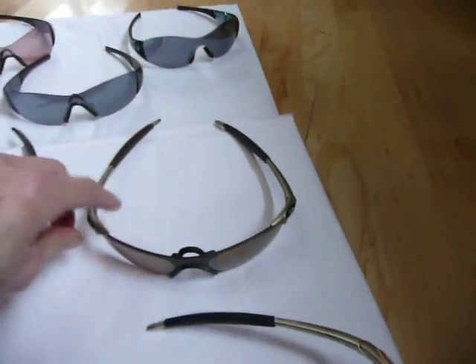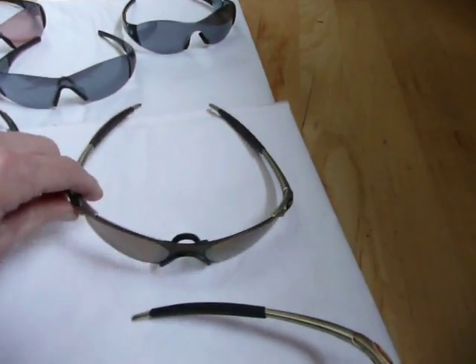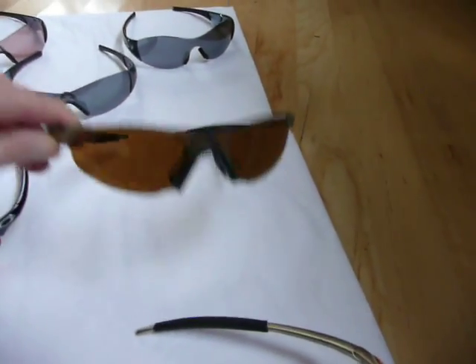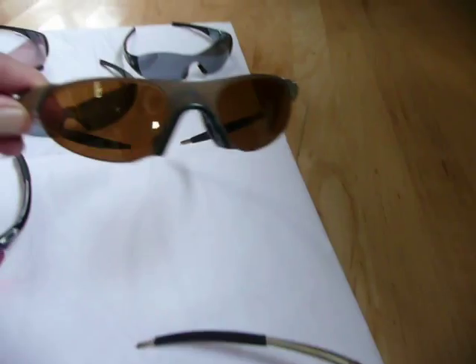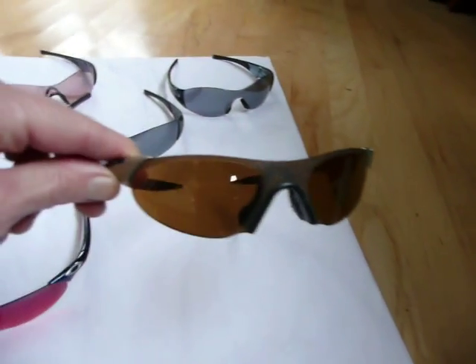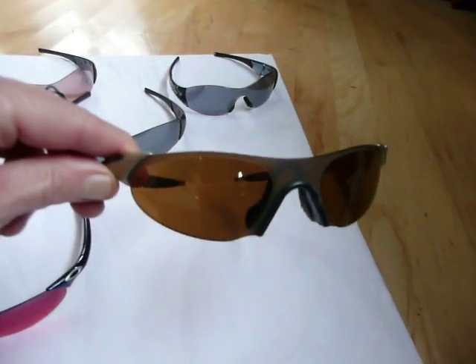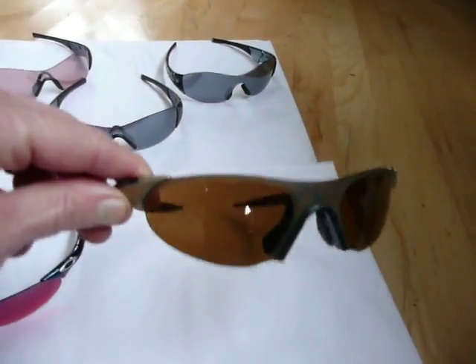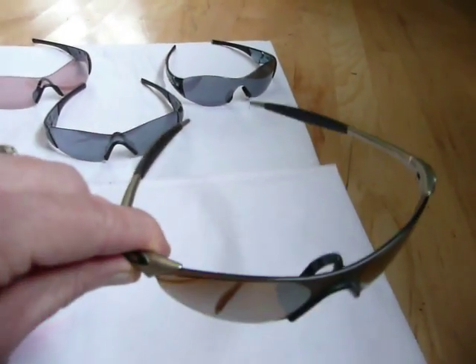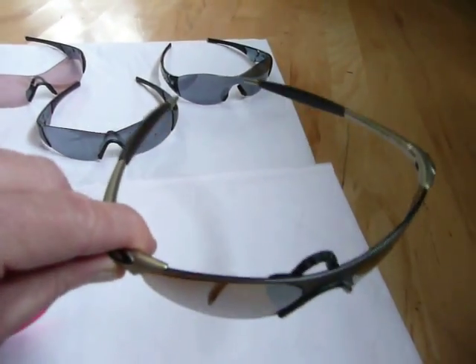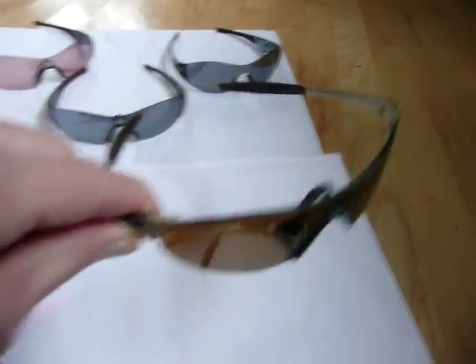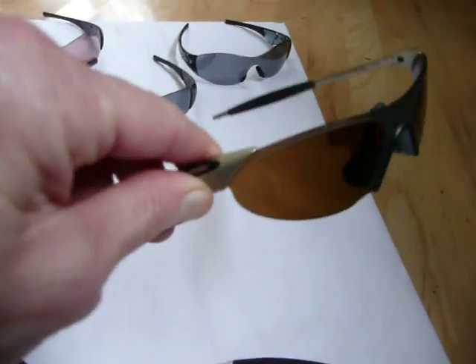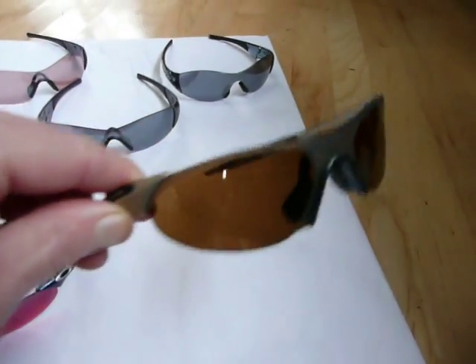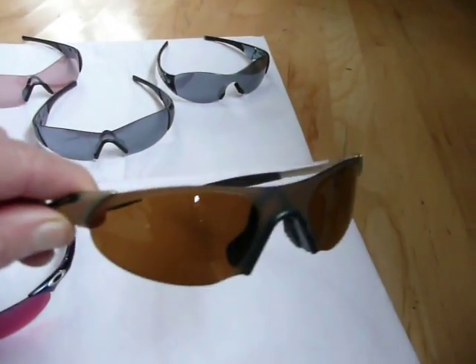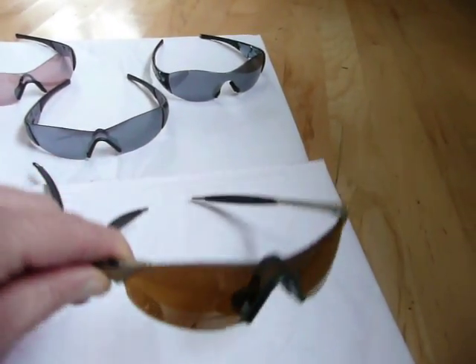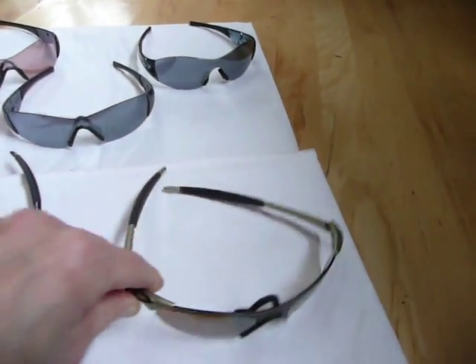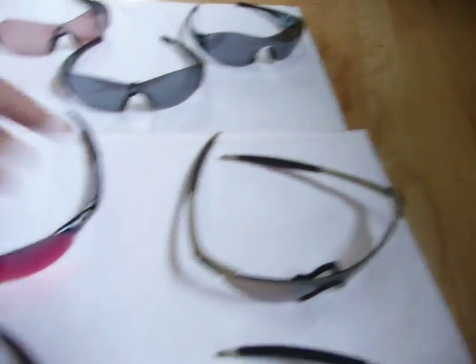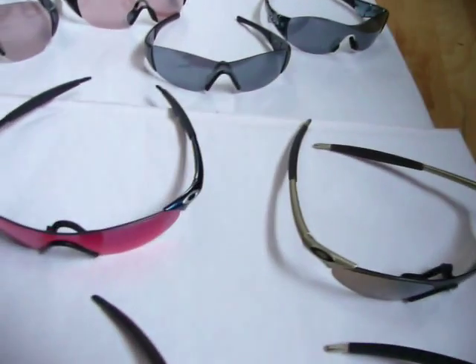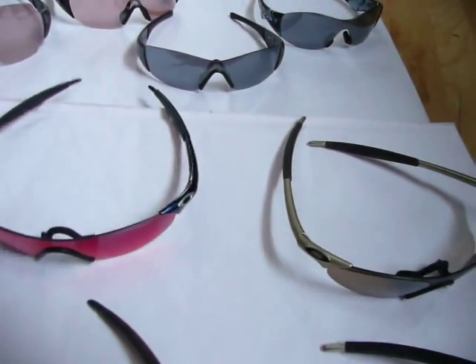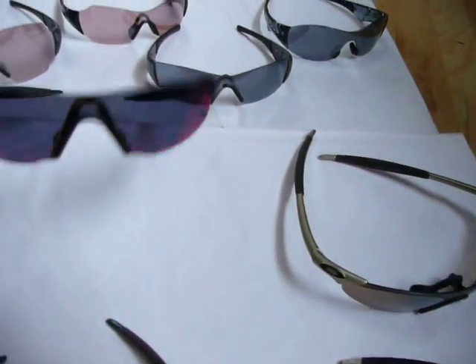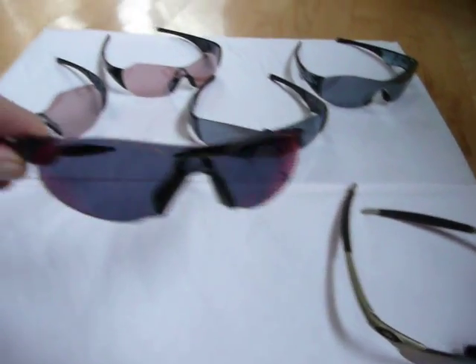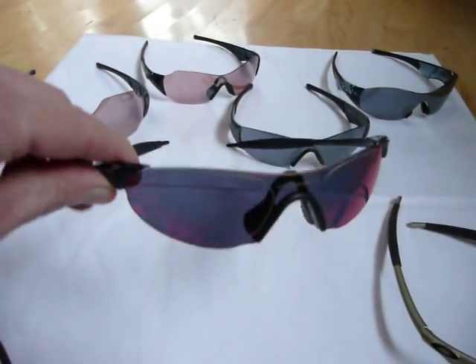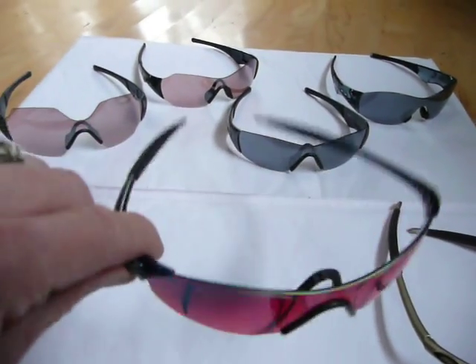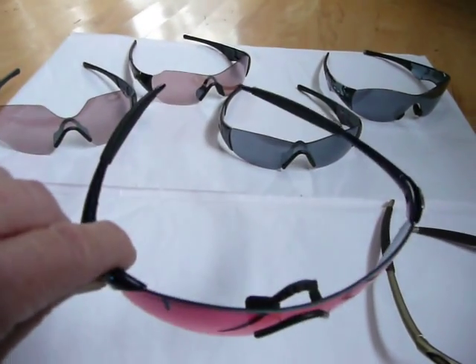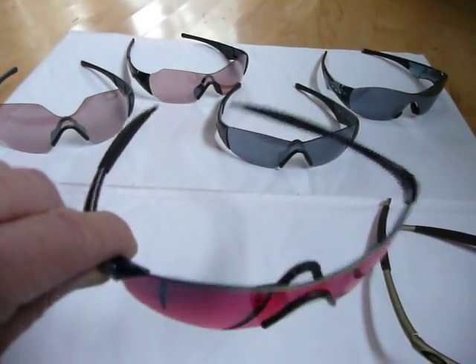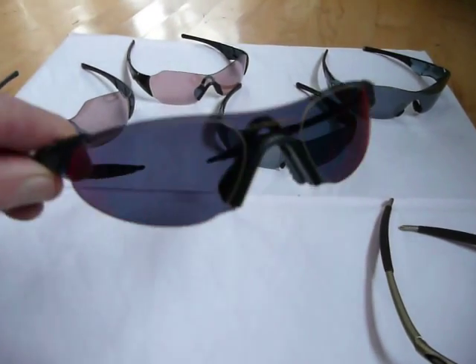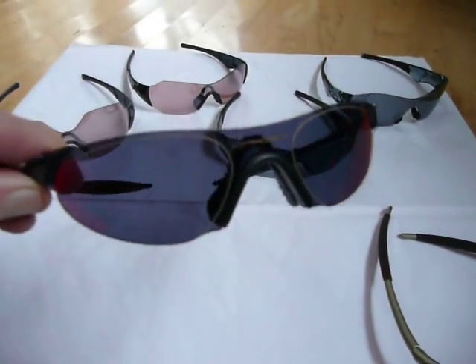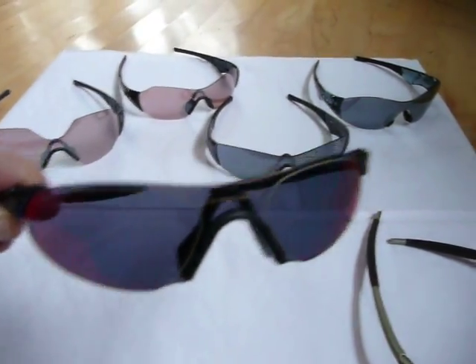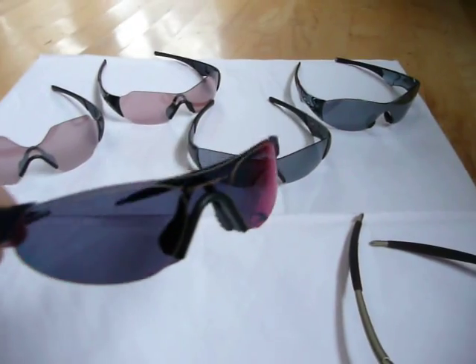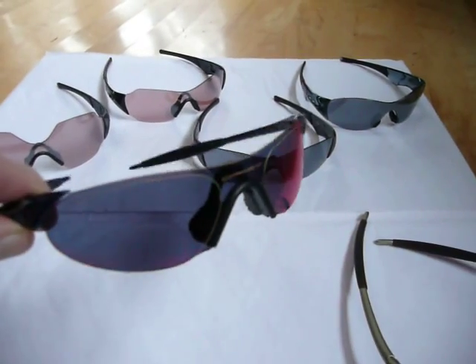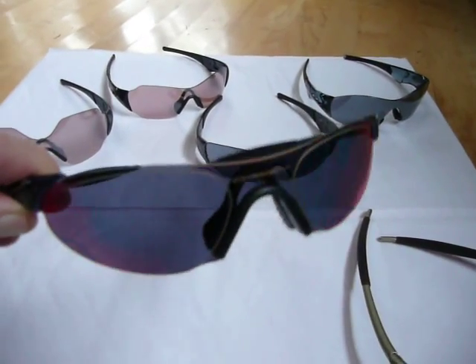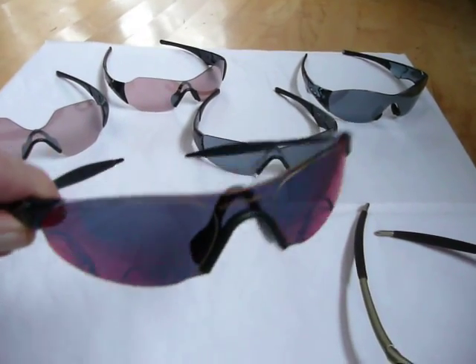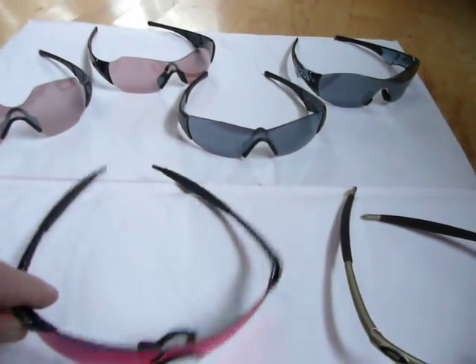My personal favorites are the 0.7. This is the plasma frame with the bronze lens. And next to it, this is a cobalt frame with the red iridium lenses.